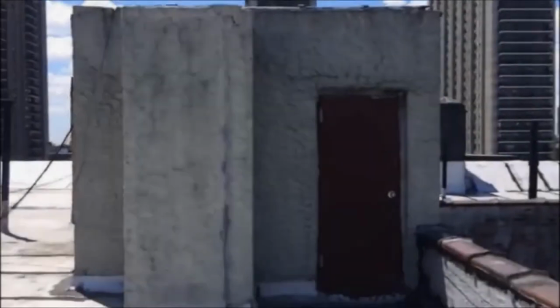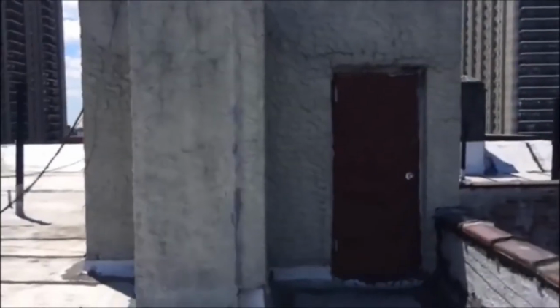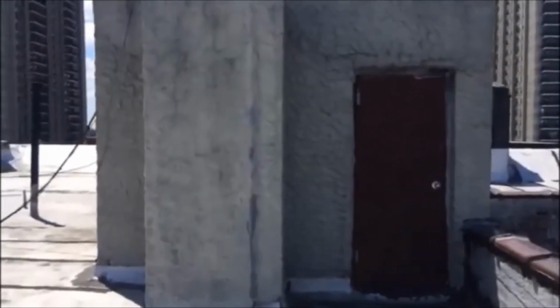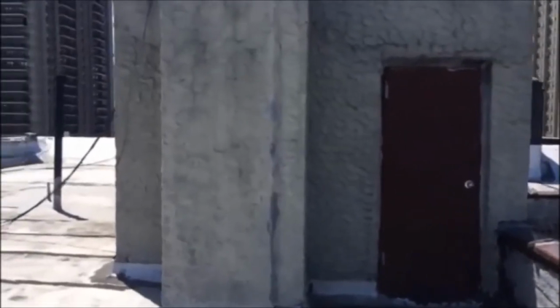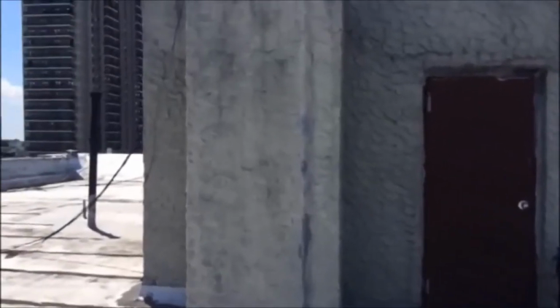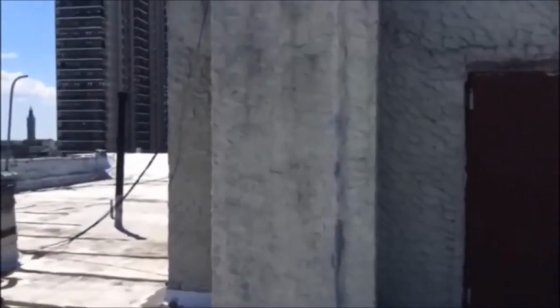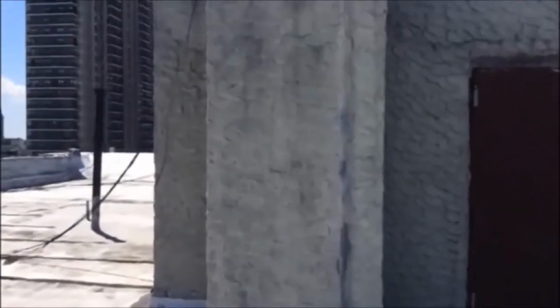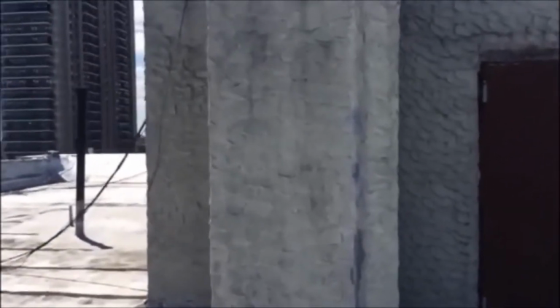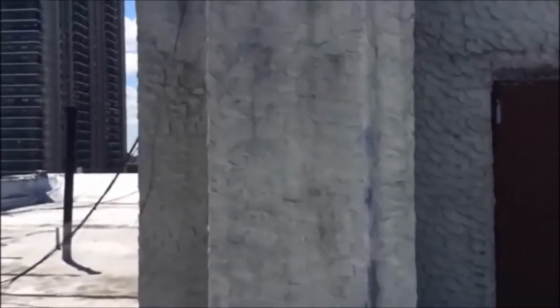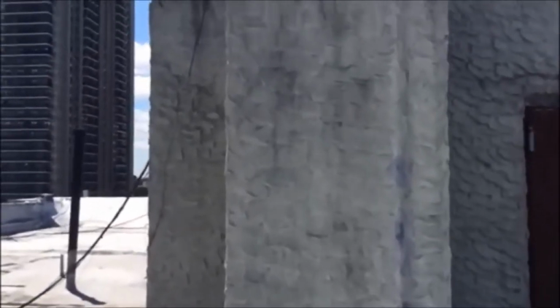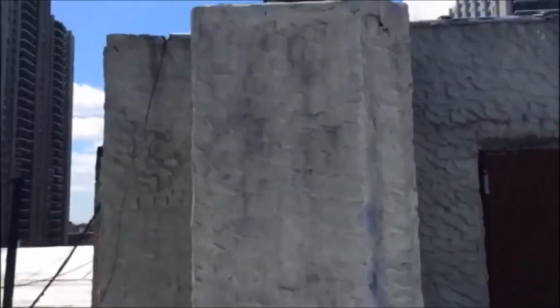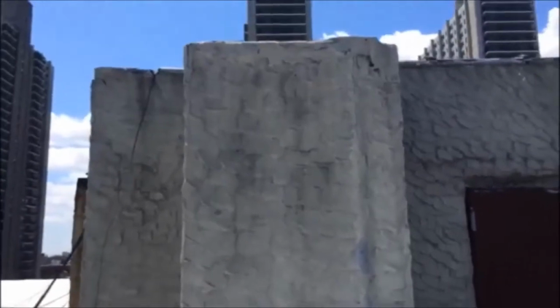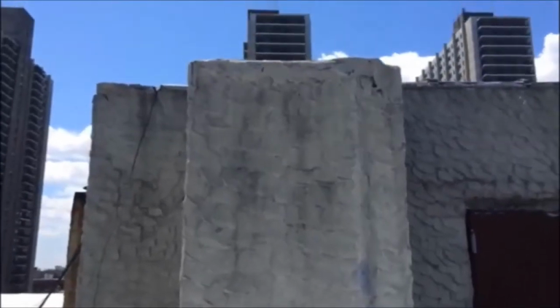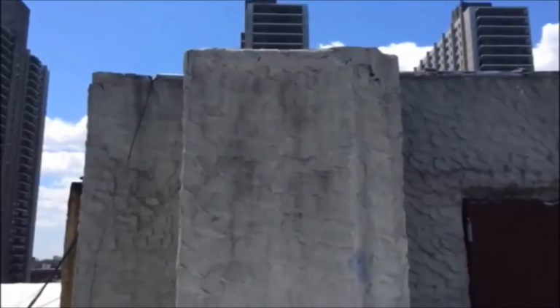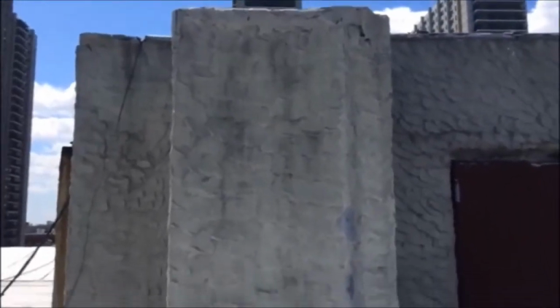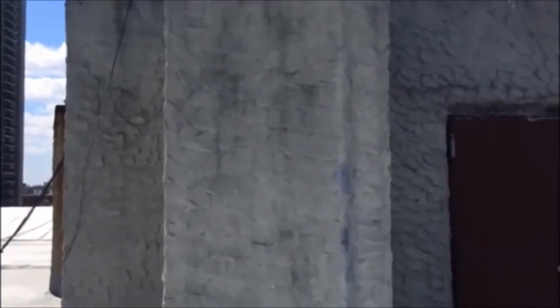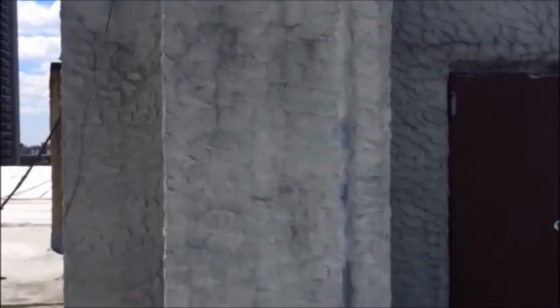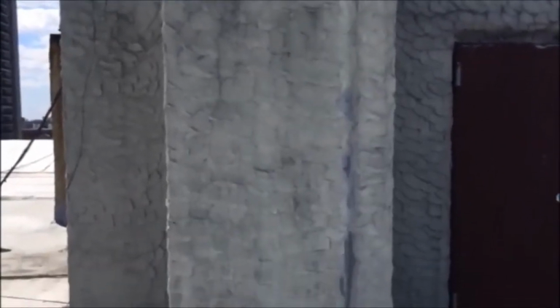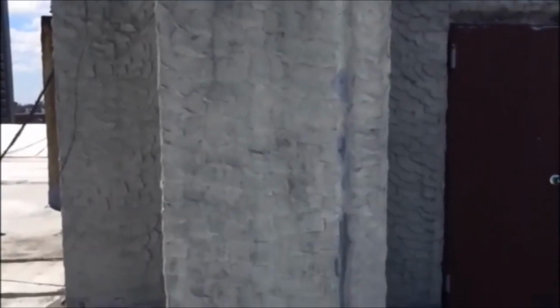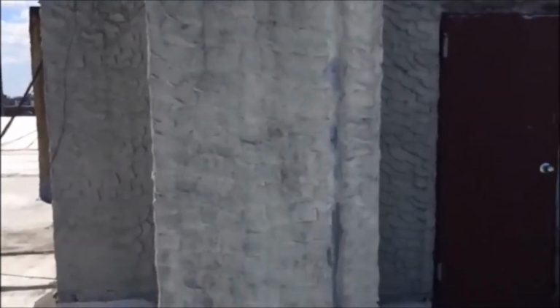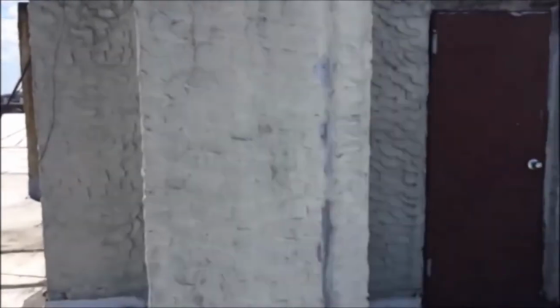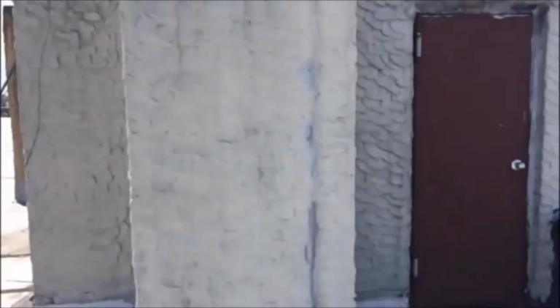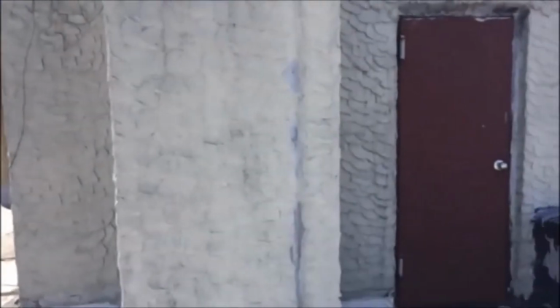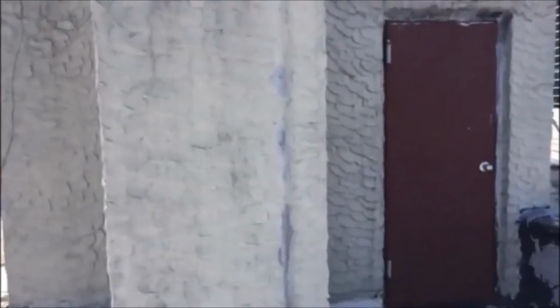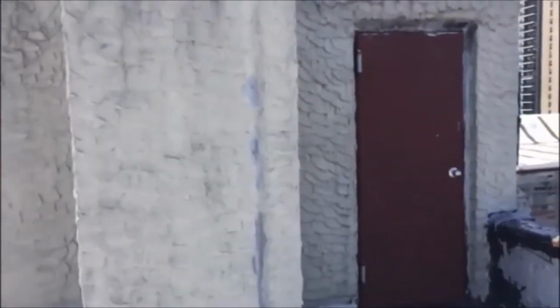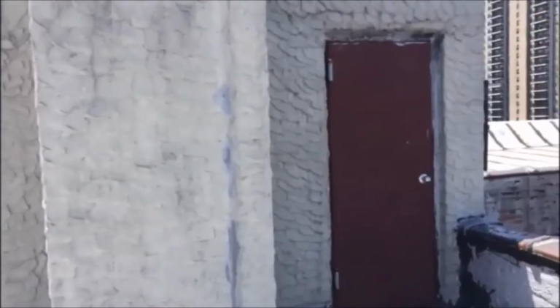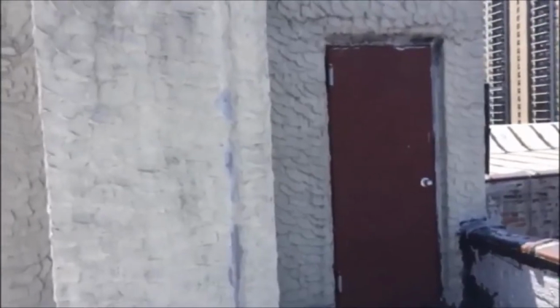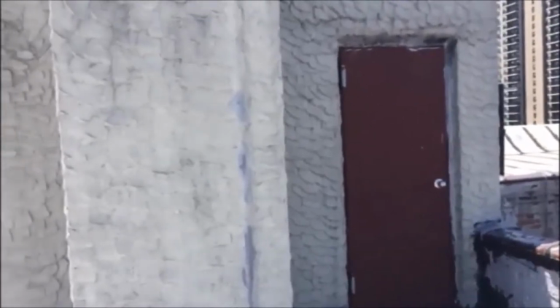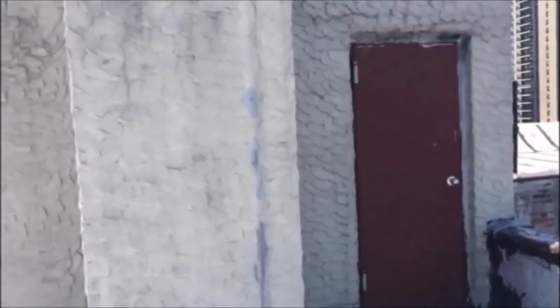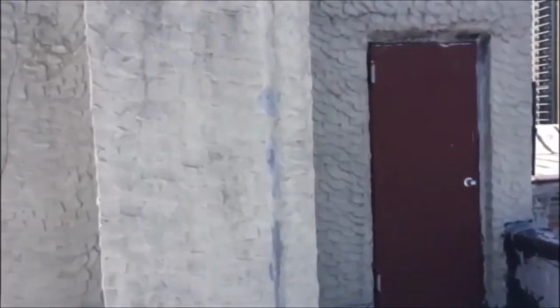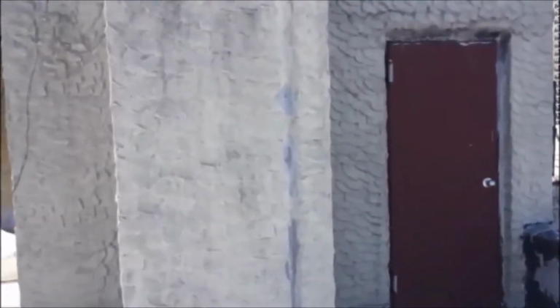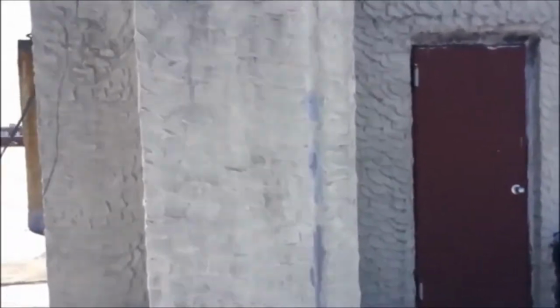Don't climb on the tile coping to gain access to the bulkhead's skylight. A slip and you could plummet down into the shaftway. Use caution if you place a ladder or get boosted up by another firefighter to the bulkhead's roof.